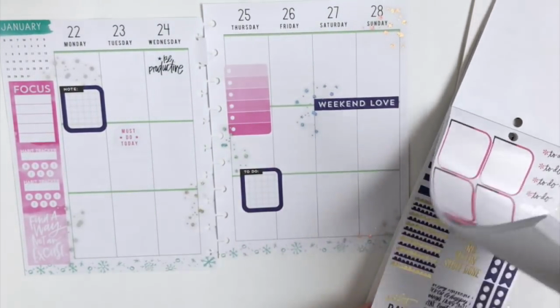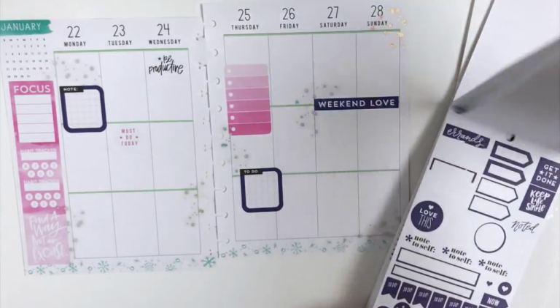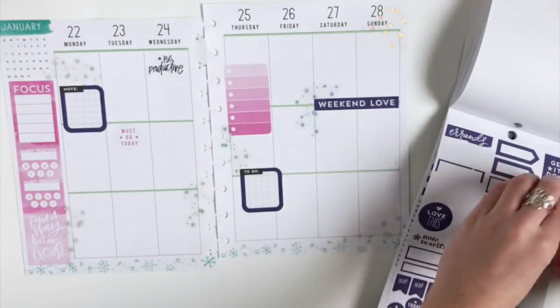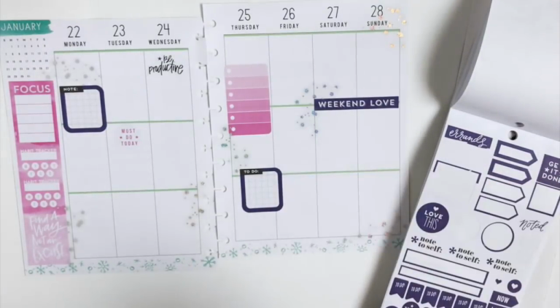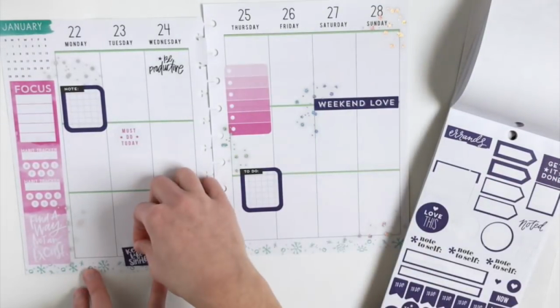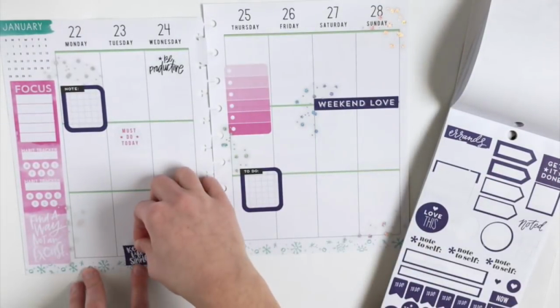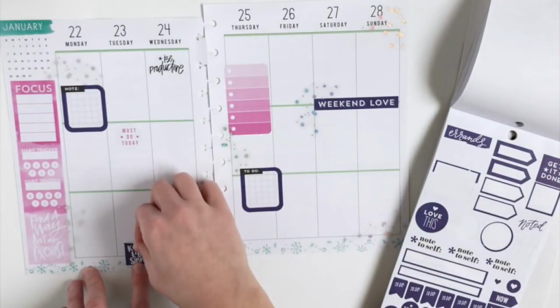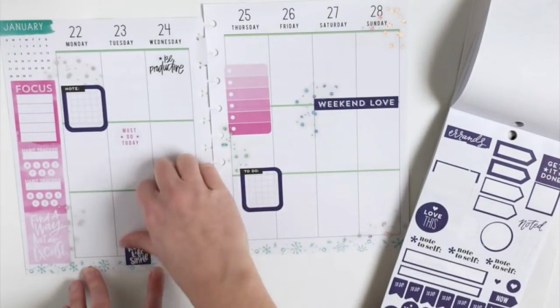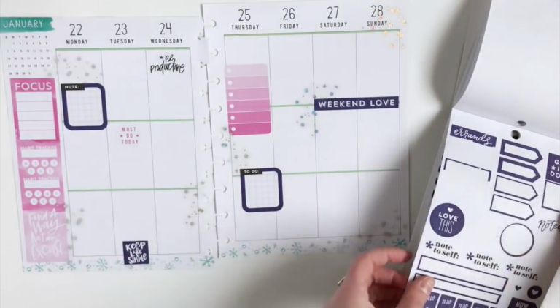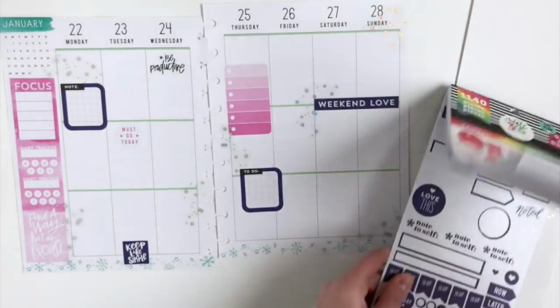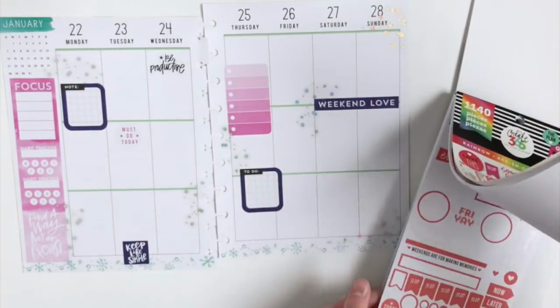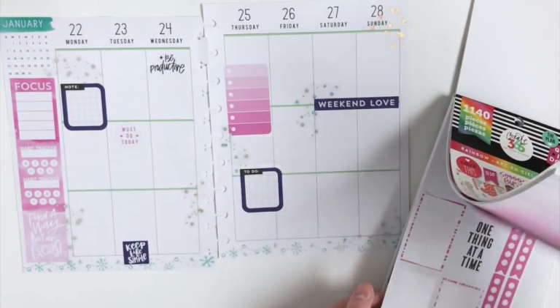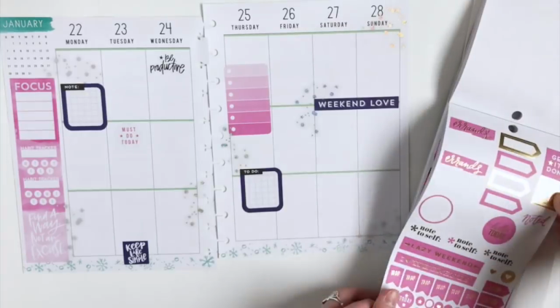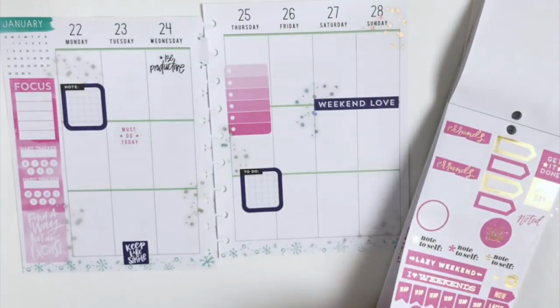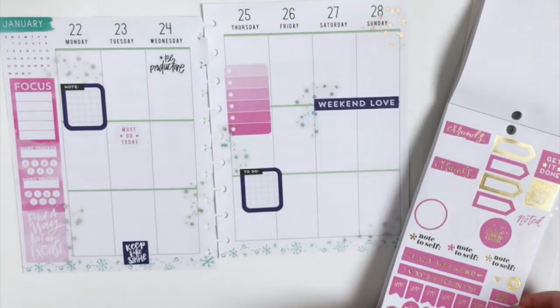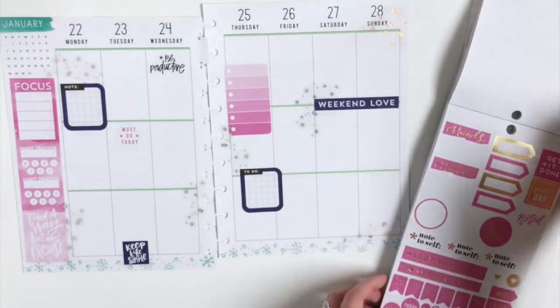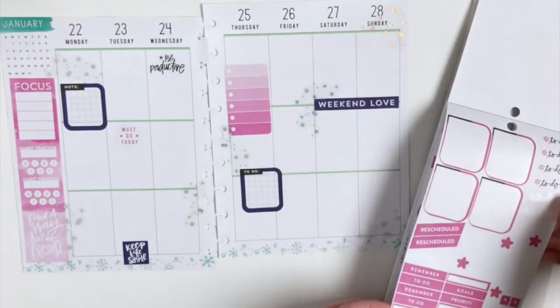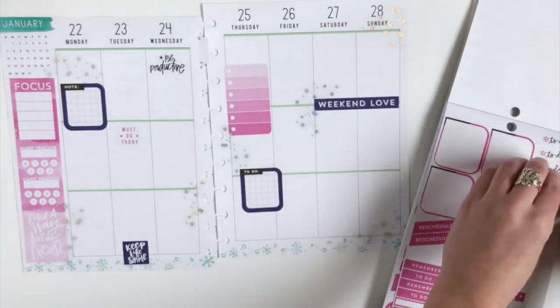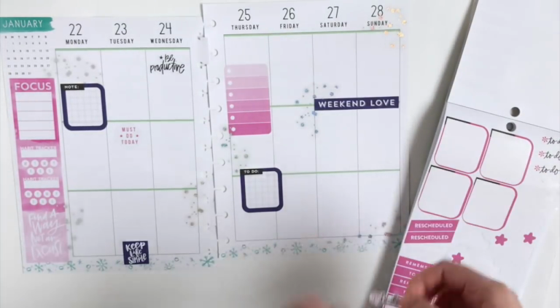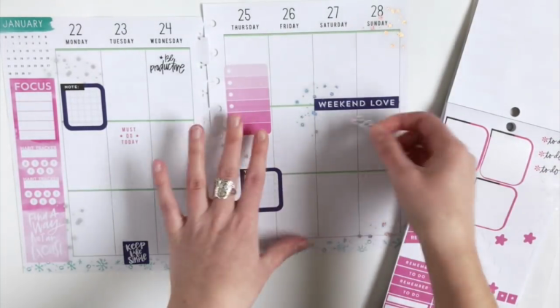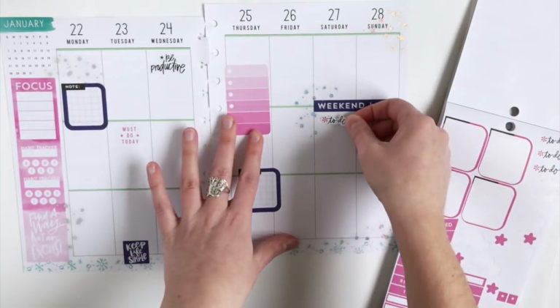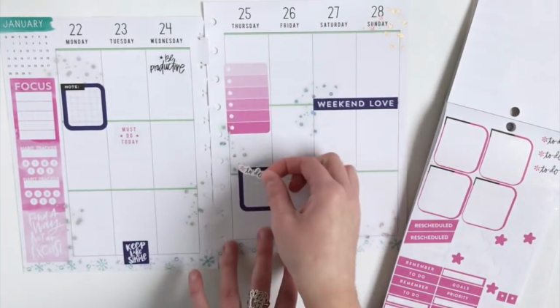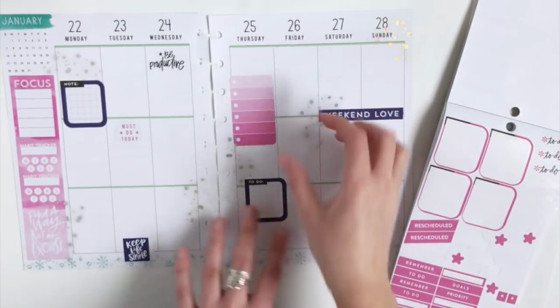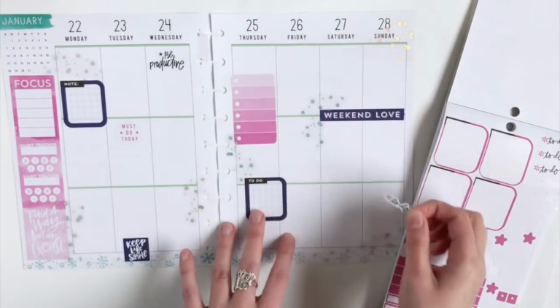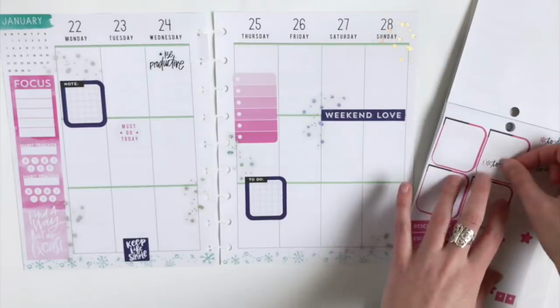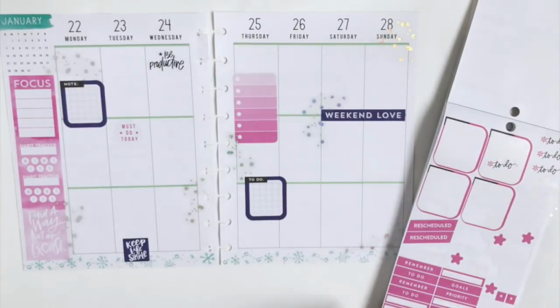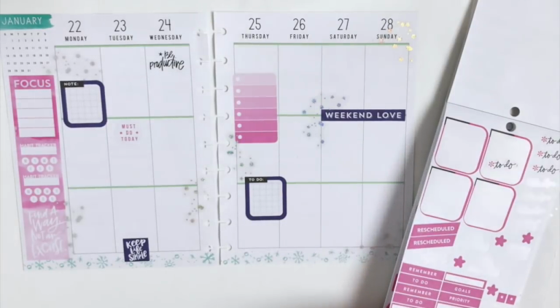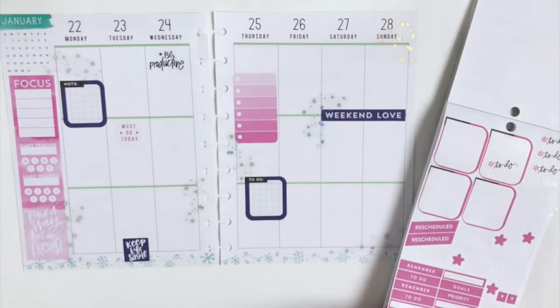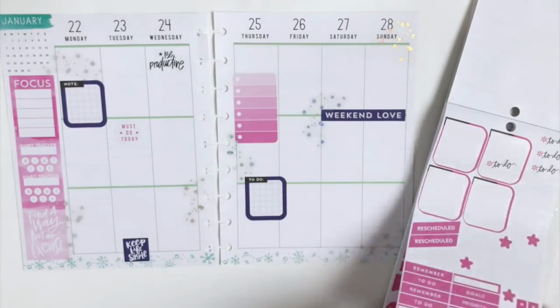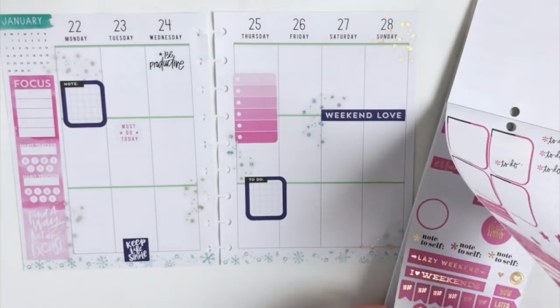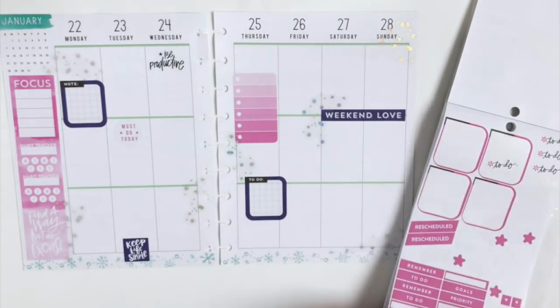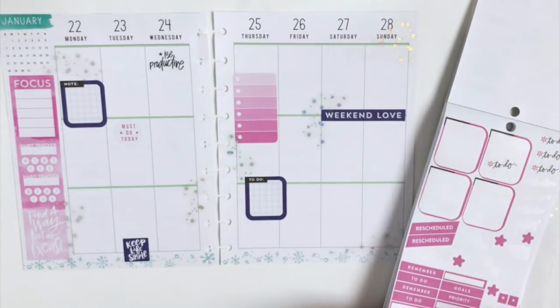I'm going to add some quotes to the bottom of the page, just to help get you through the week. I can't quite find a place for this to-do sticker right now, so I'm just going to put that back in my book for later.